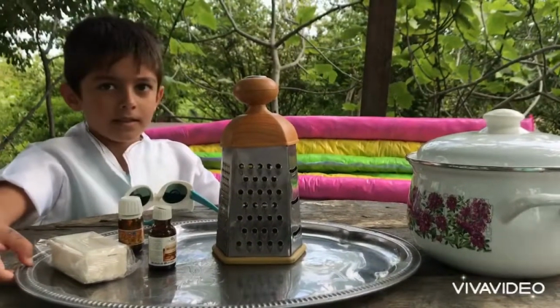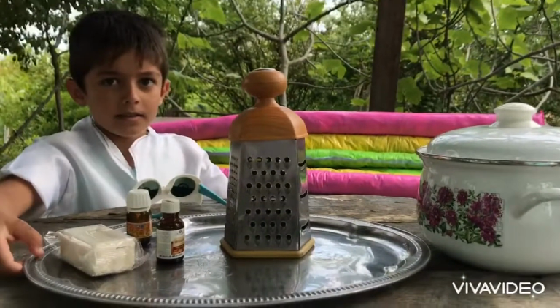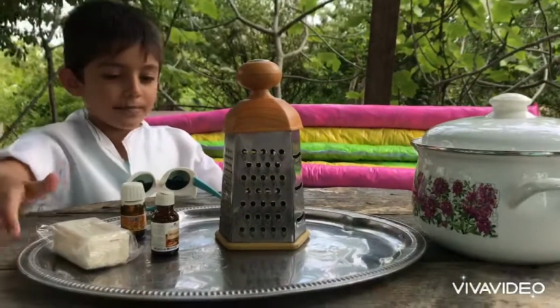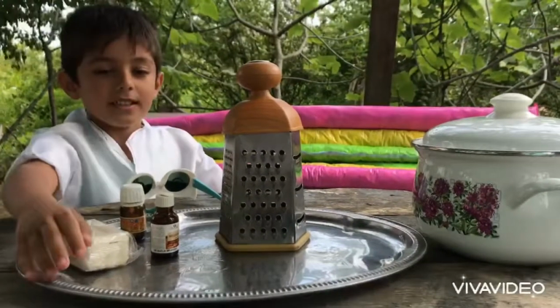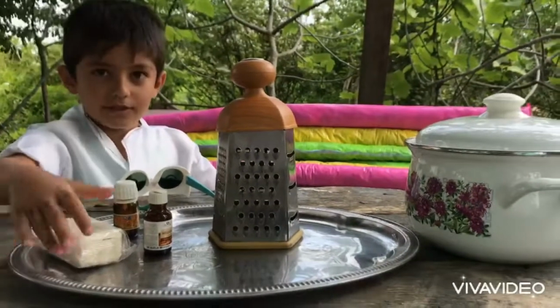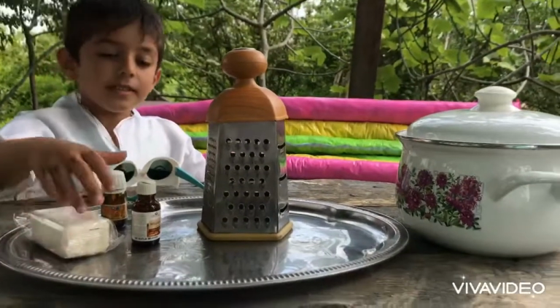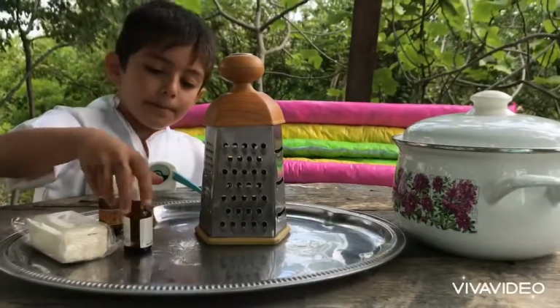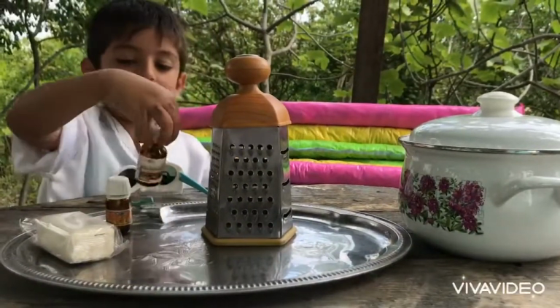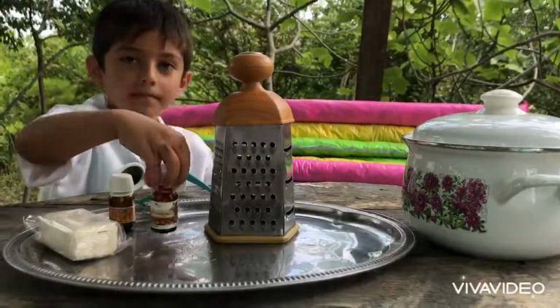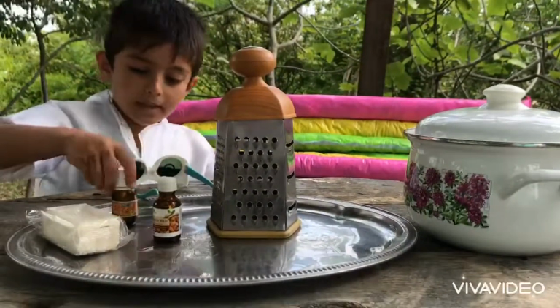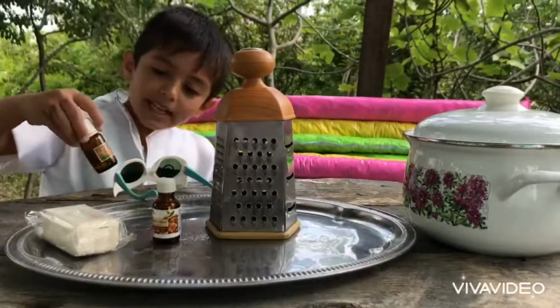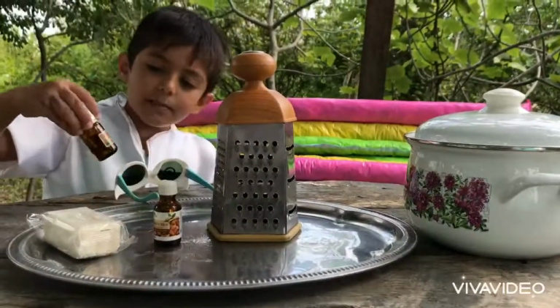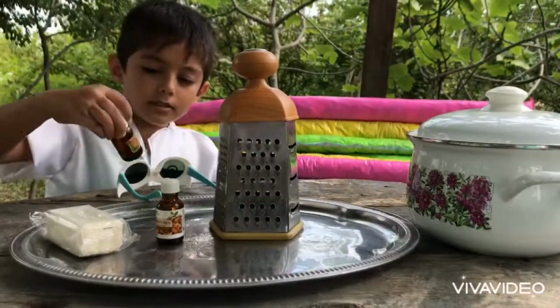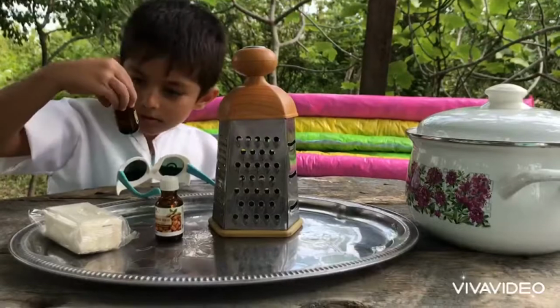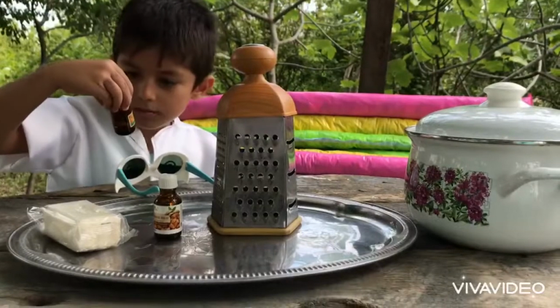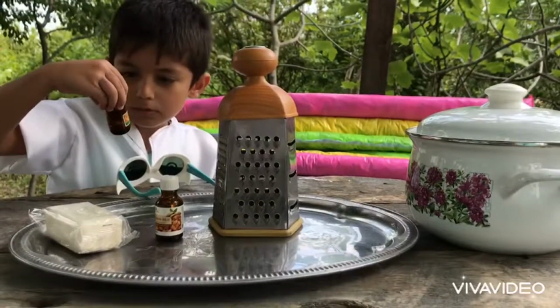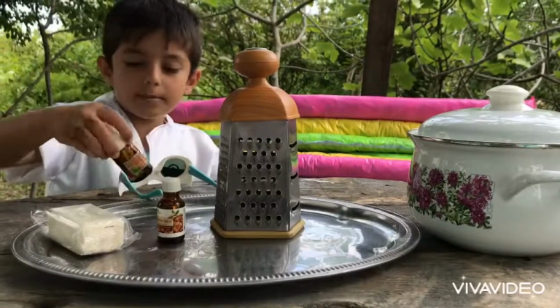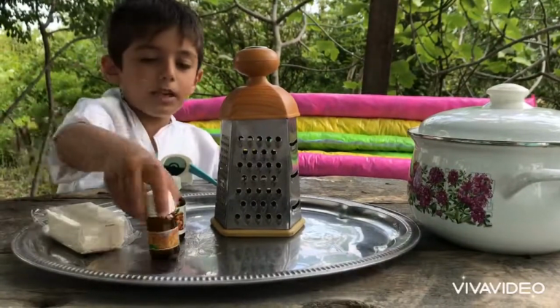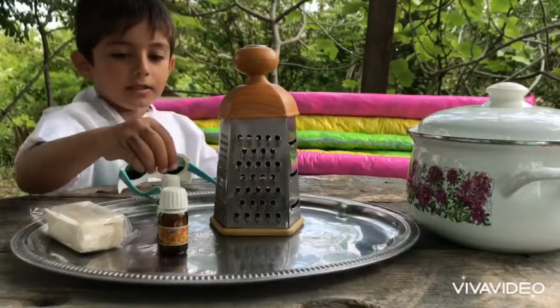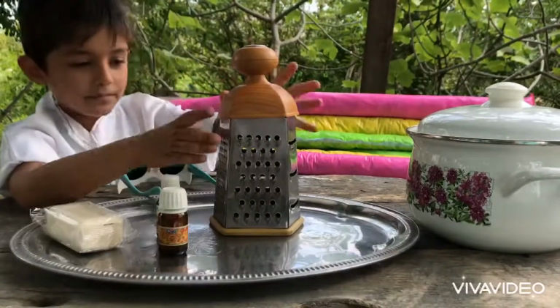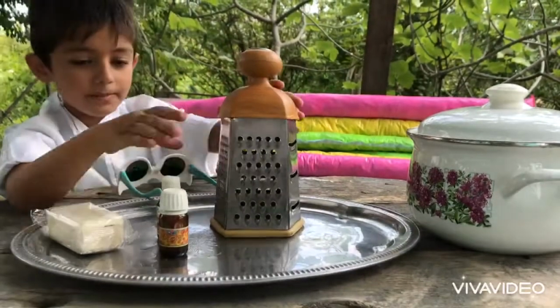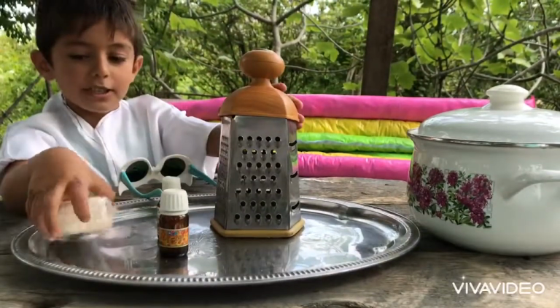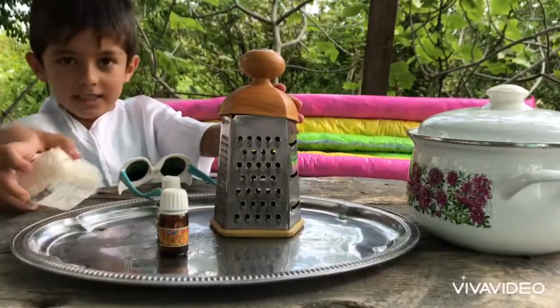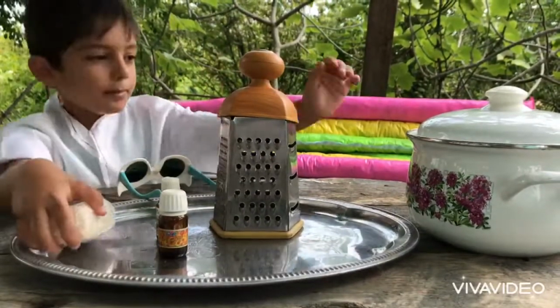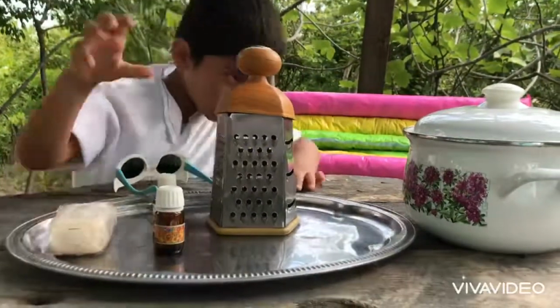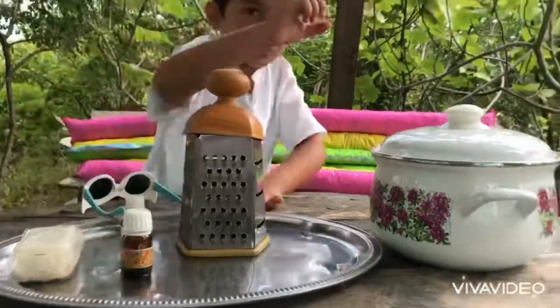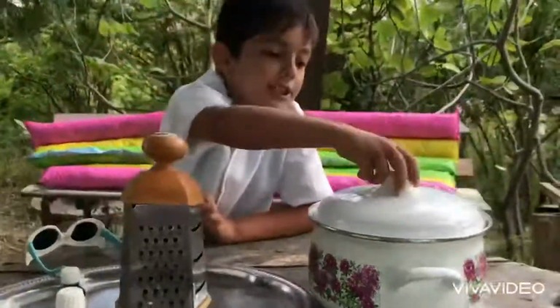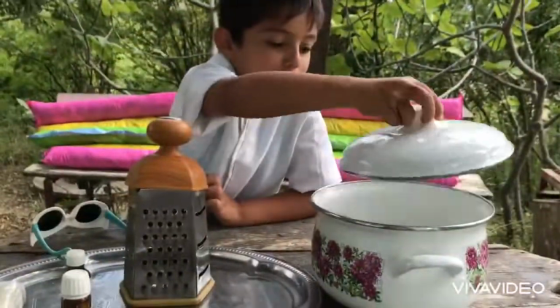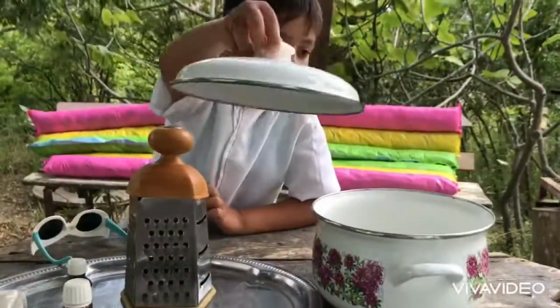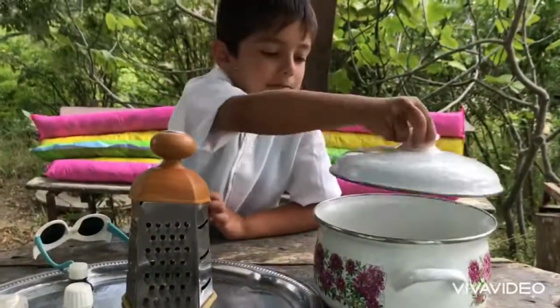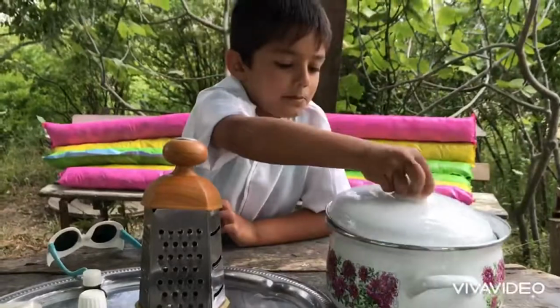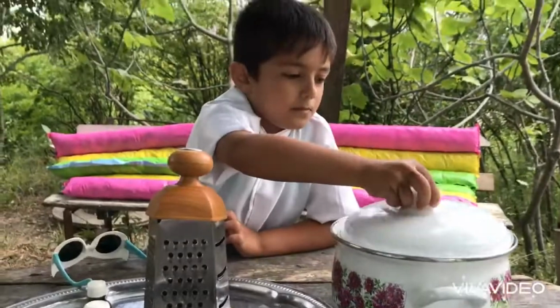Talking about how does it cost? We'll need it. What is that?